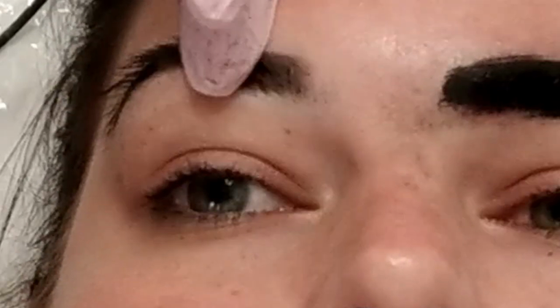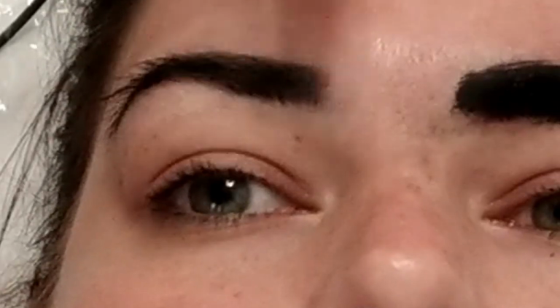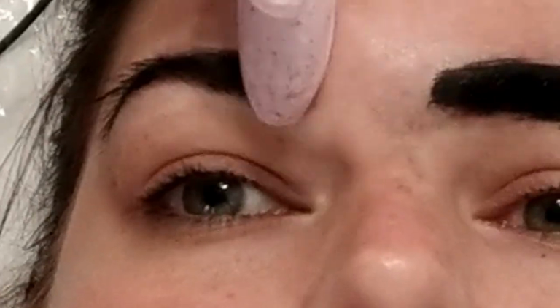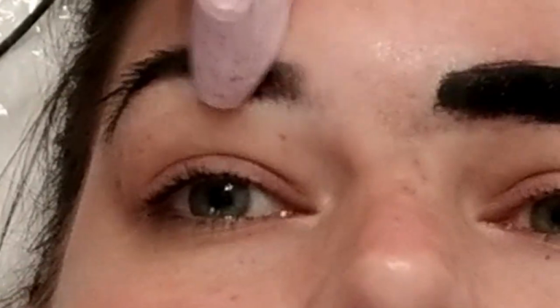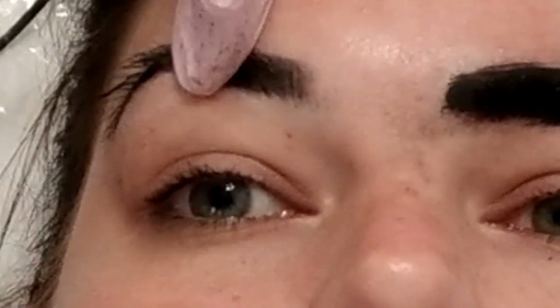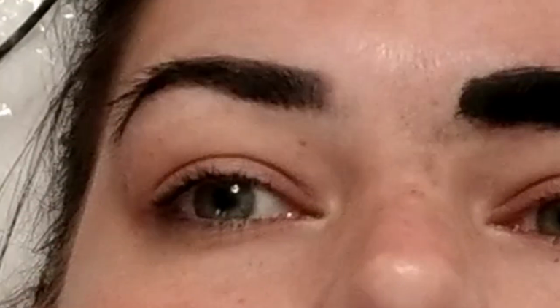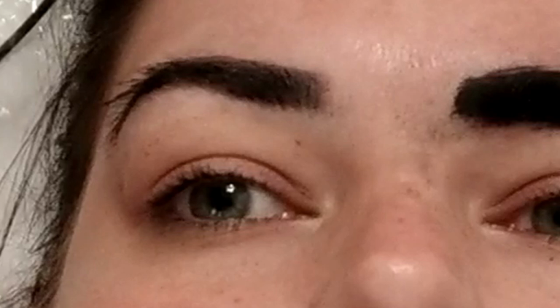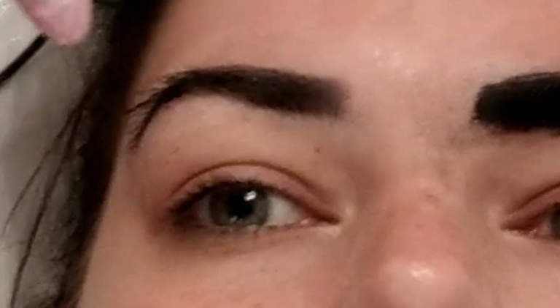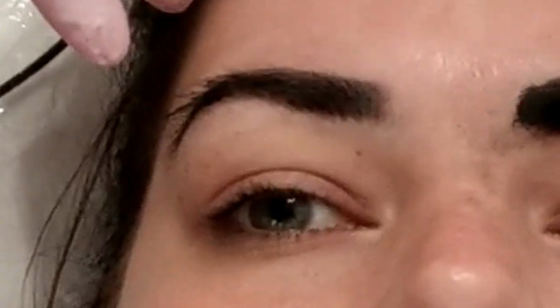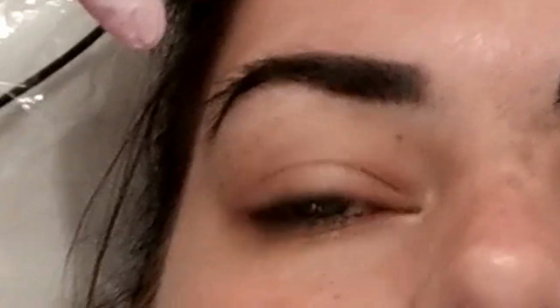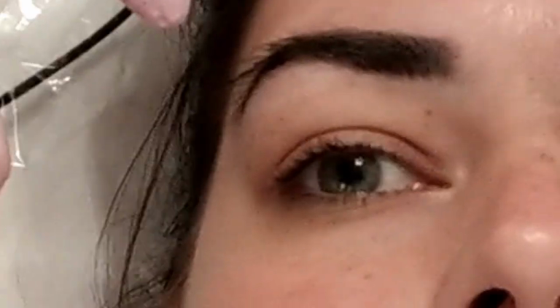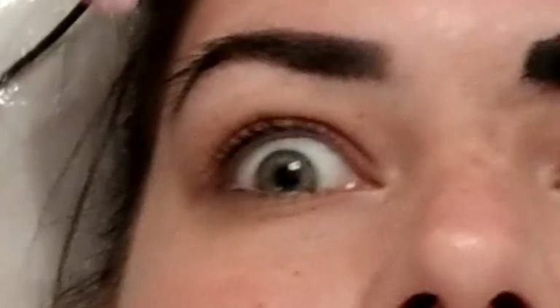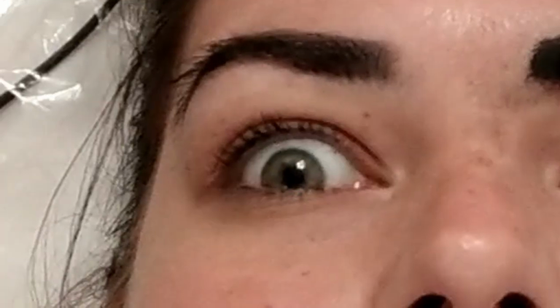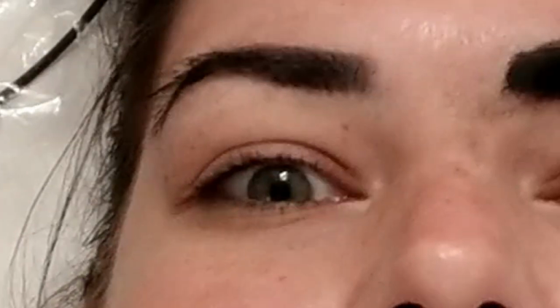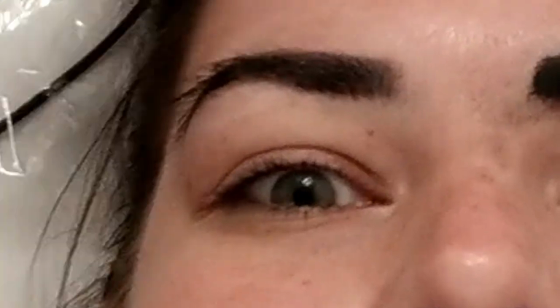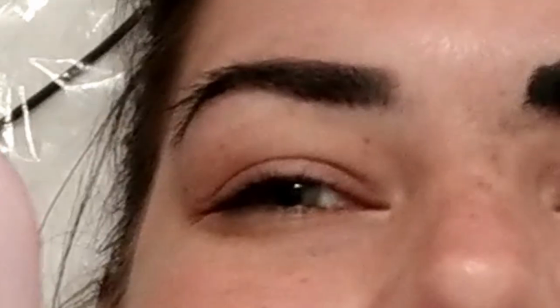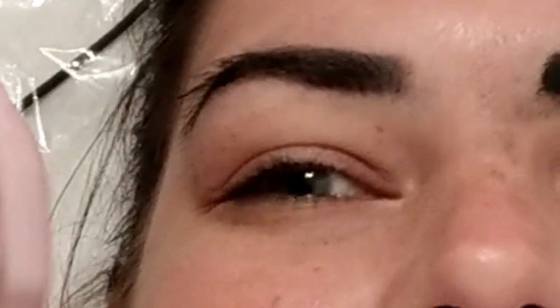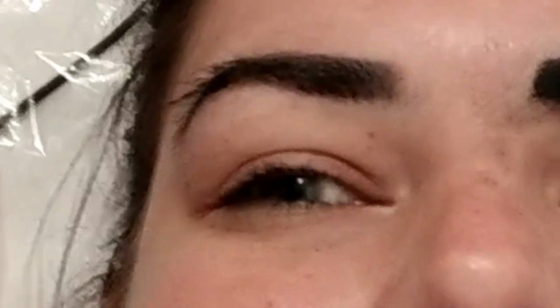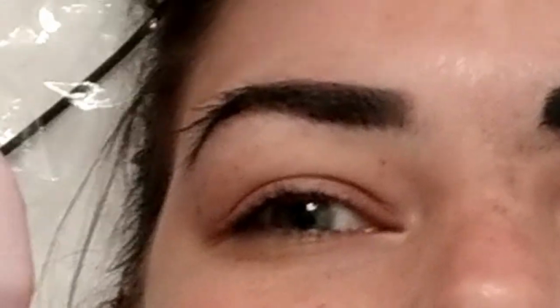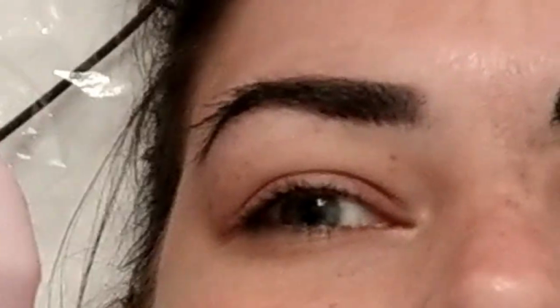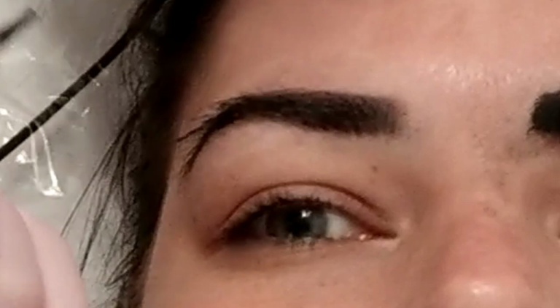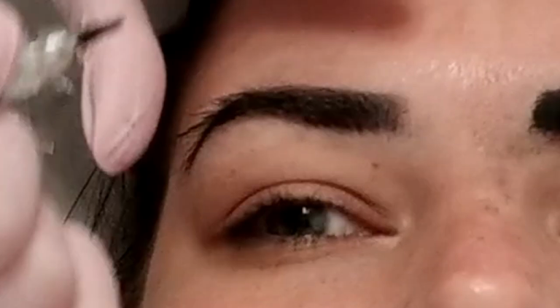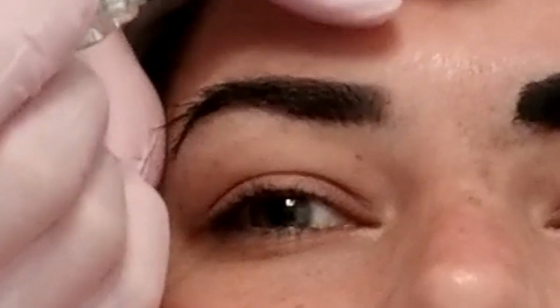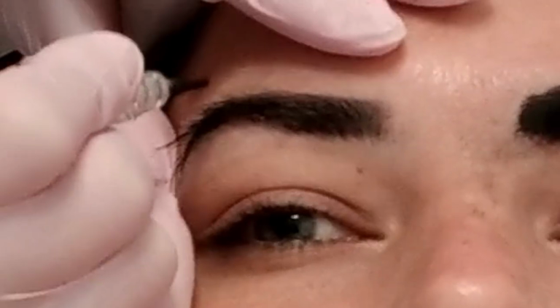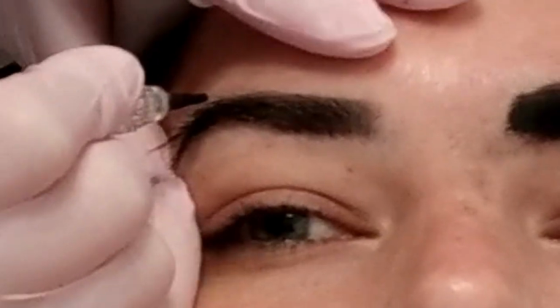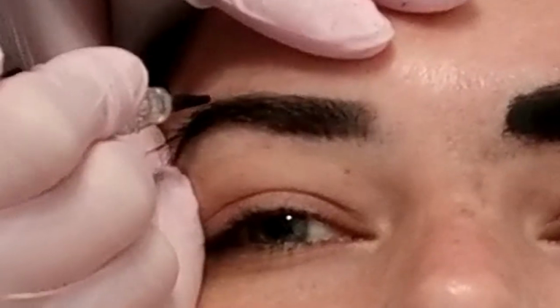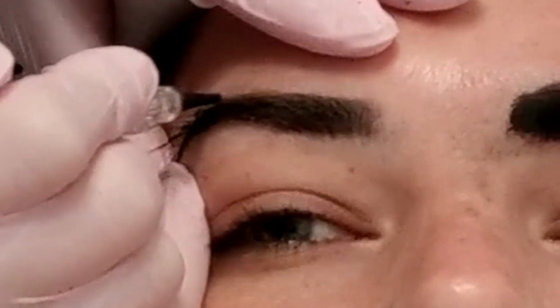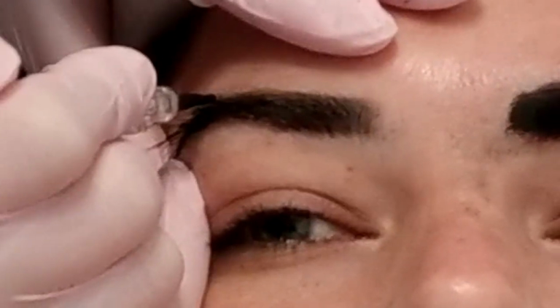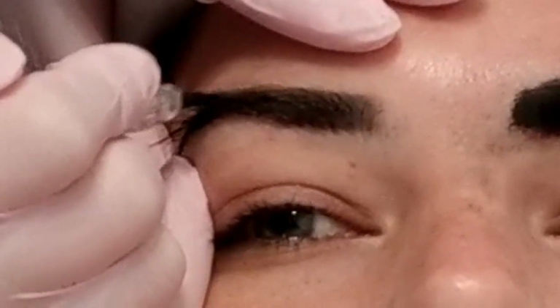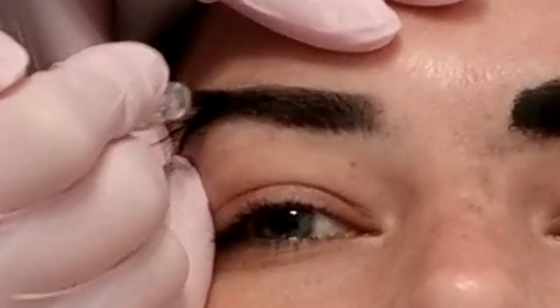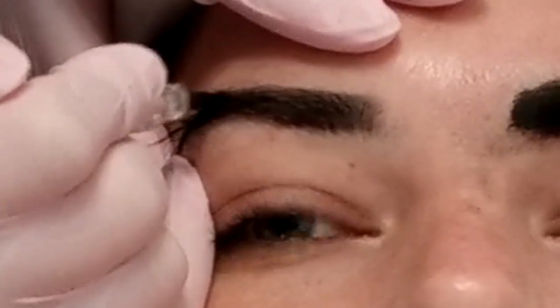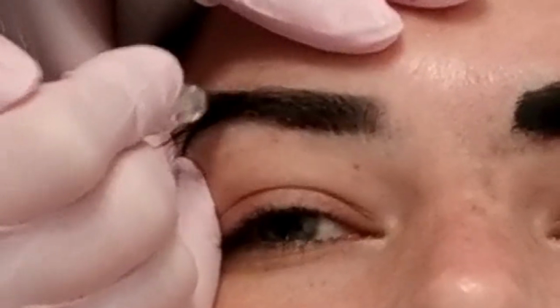A lot of times people might call it ombre powder brows because you can do an ombre effect where it's lighter in the front and goes darker towards the tail. When it heals, it just gives you a really natural look. We're going for more of a darker, bolder look here. With powder brows, you have the option of doing it really natural or super dark and intense. Lots of options.